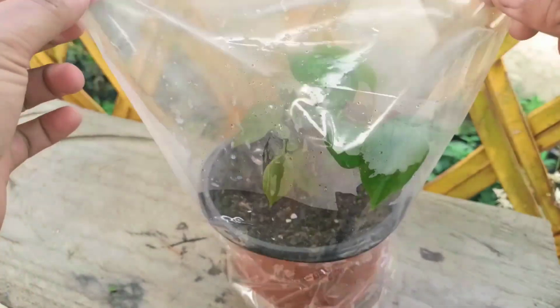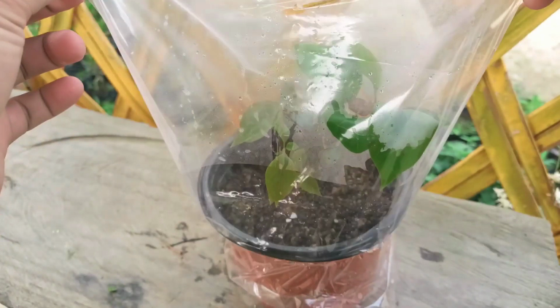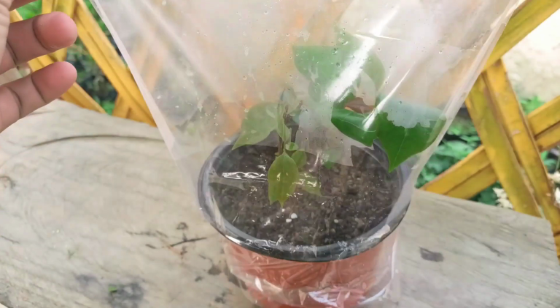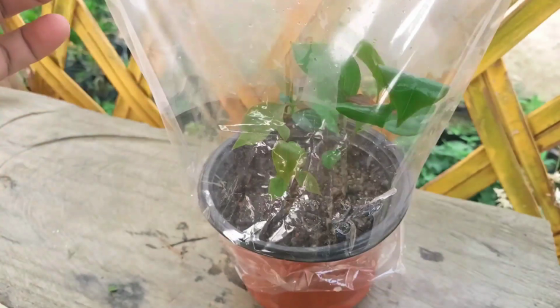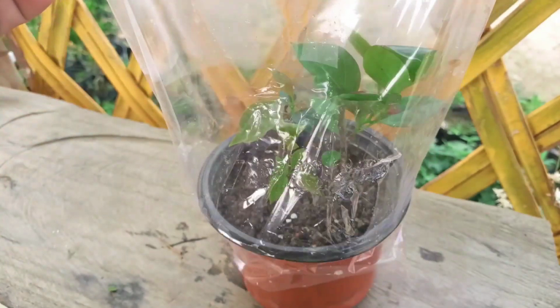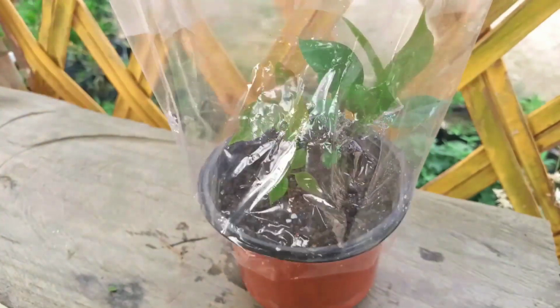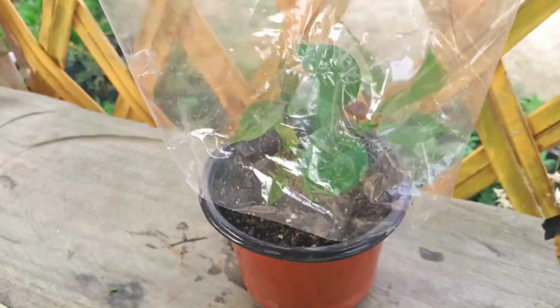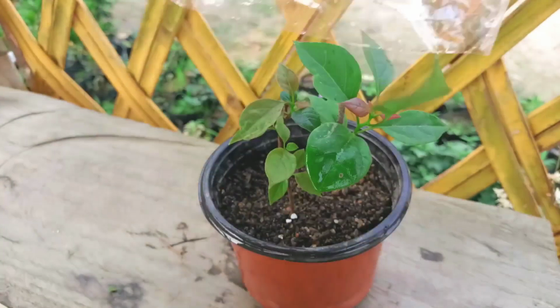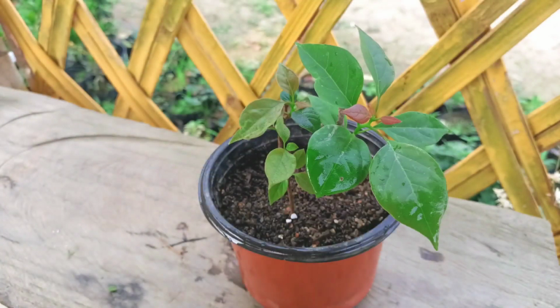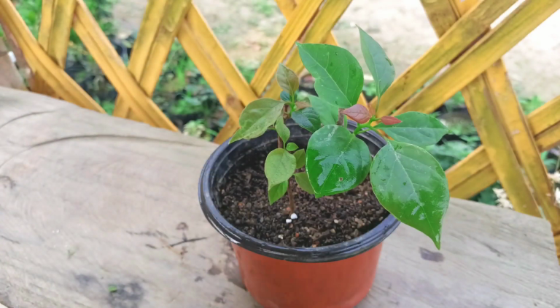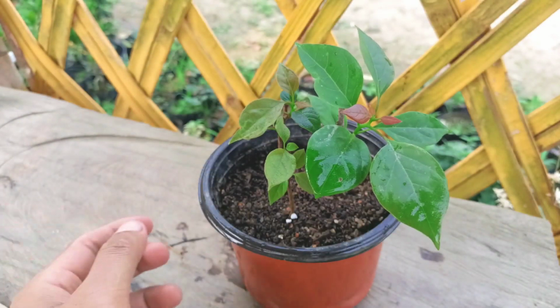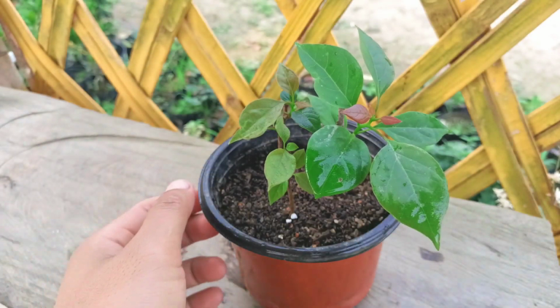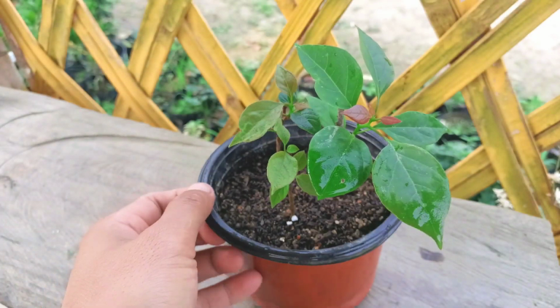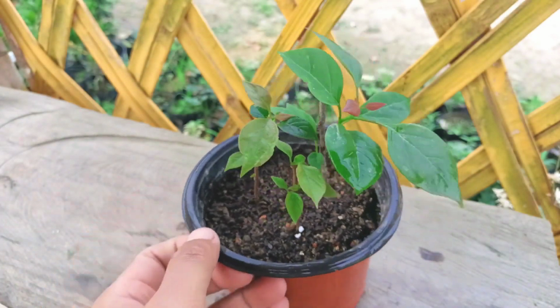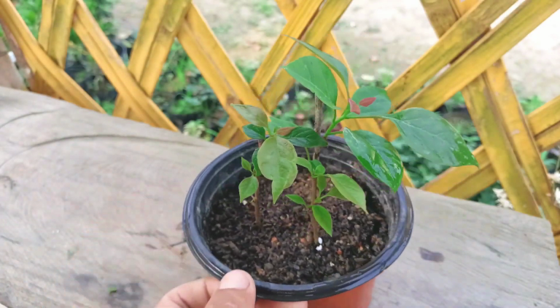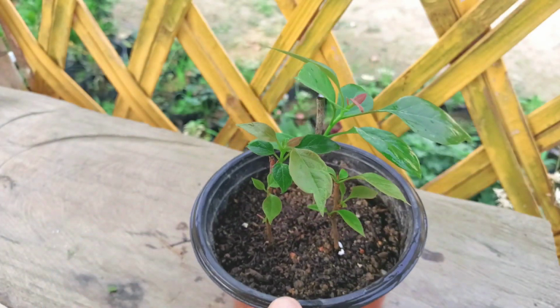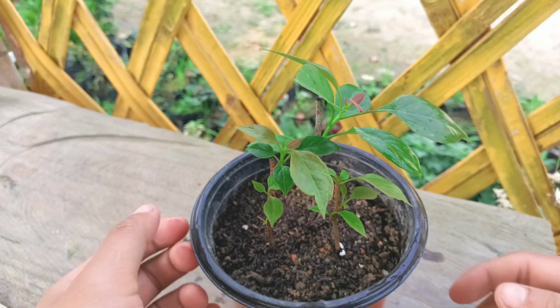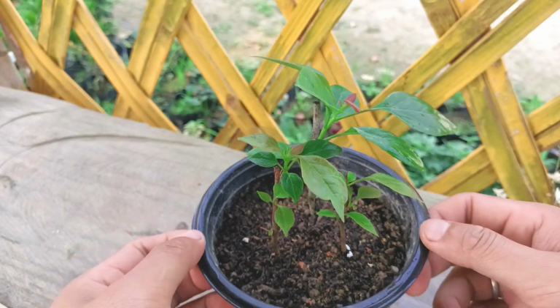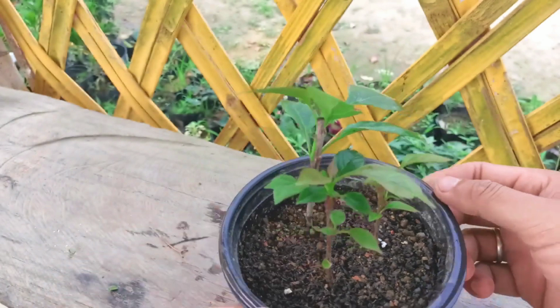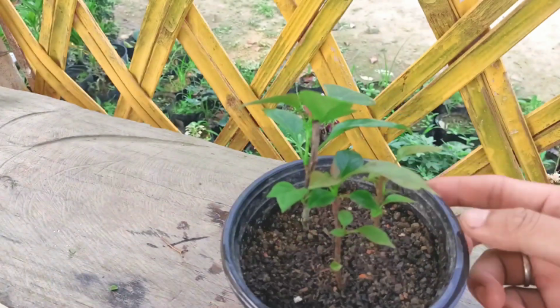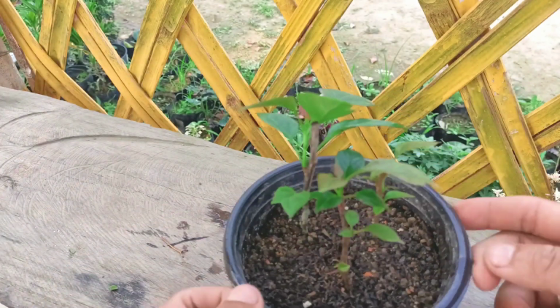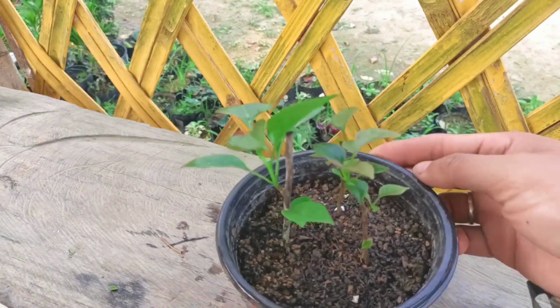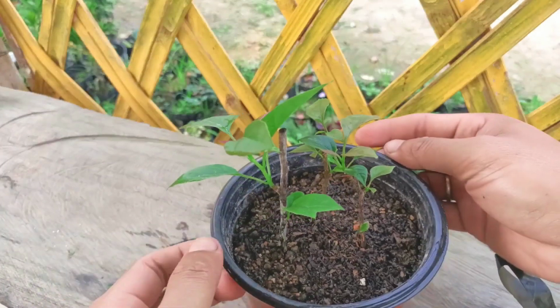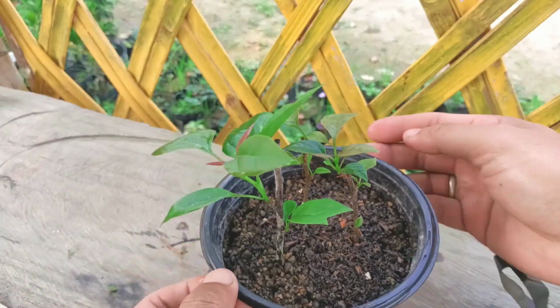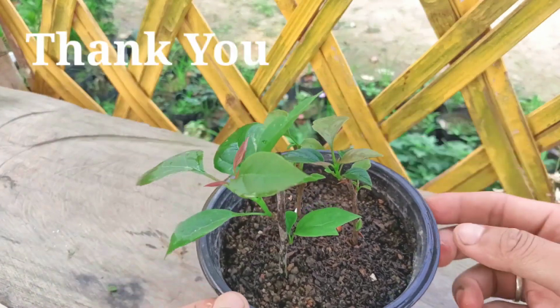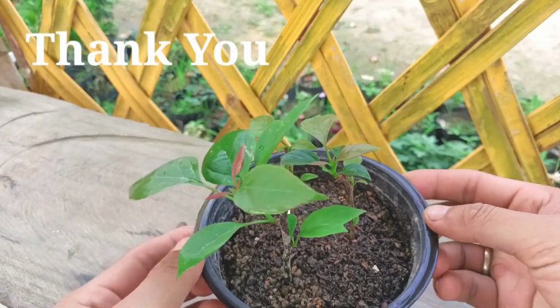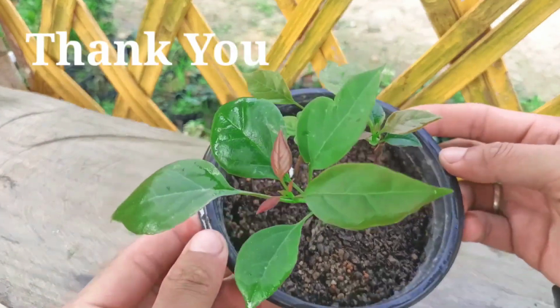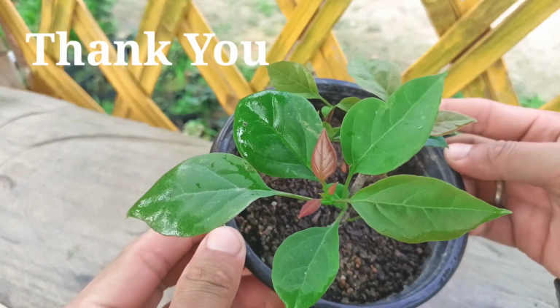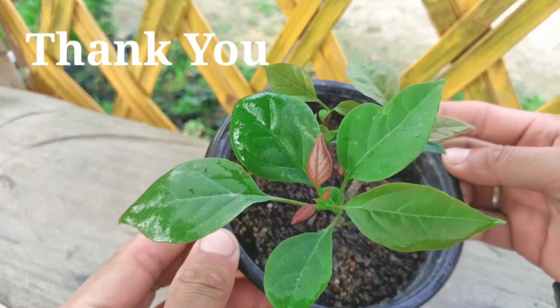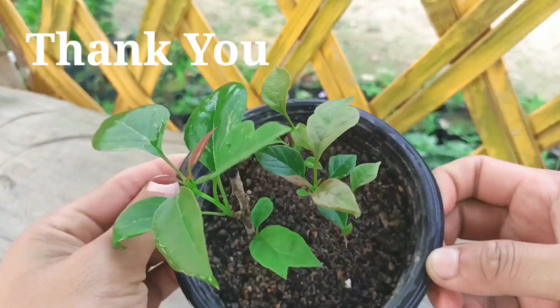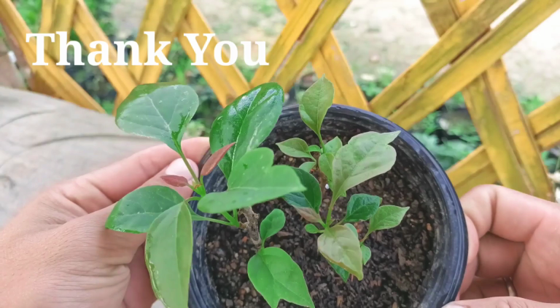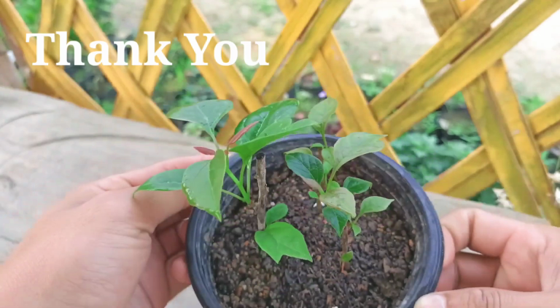This is how I grow bougainvillea from cuttings. If you like this video, please press the like button and don't forget to subscribe and hit the notification bell for more gardening videos. Thank you for watching, take care, bye bye.